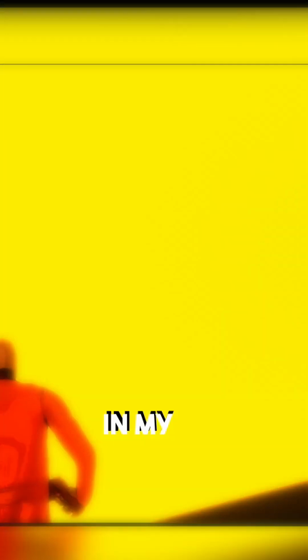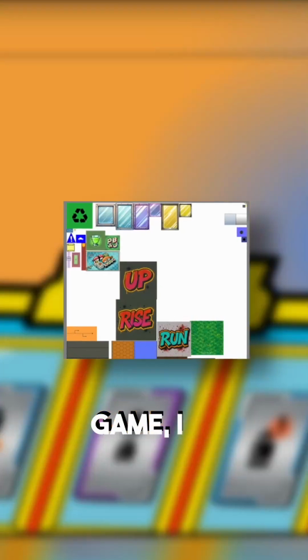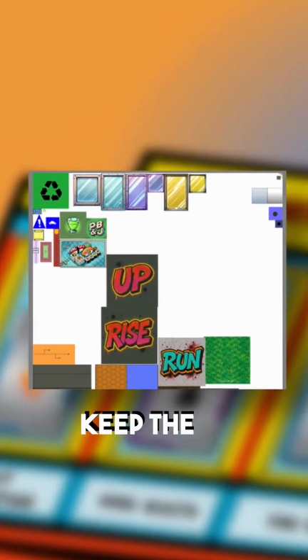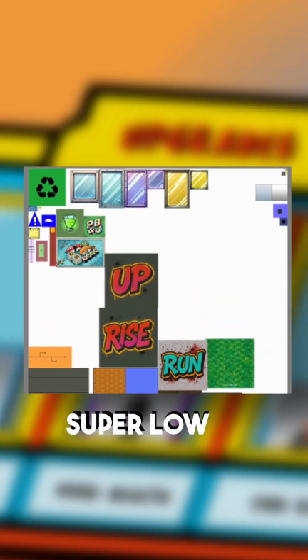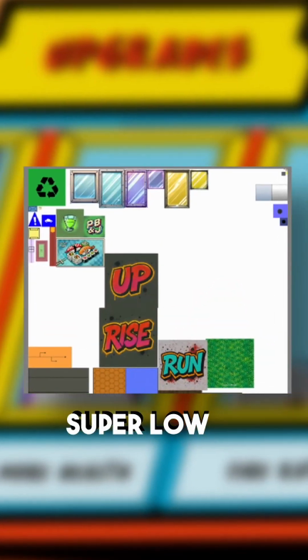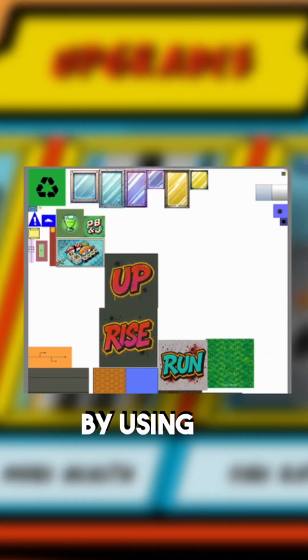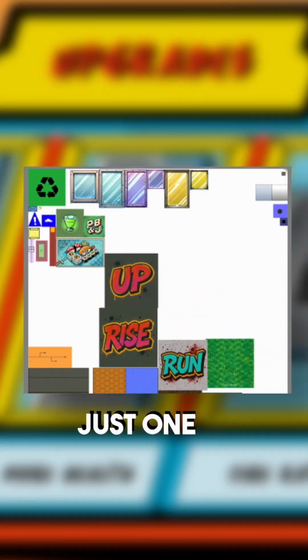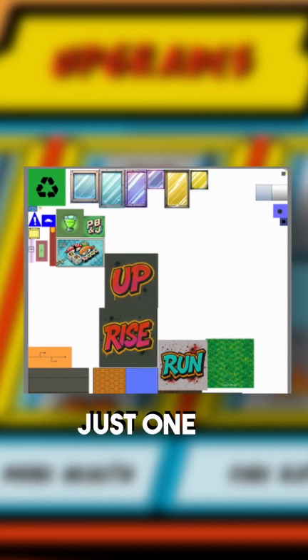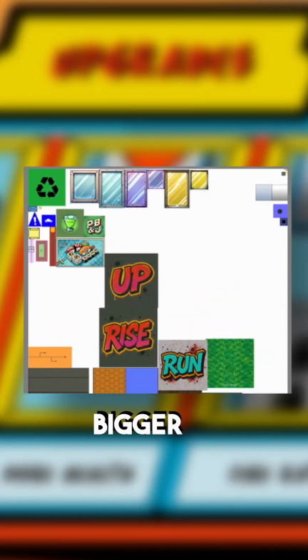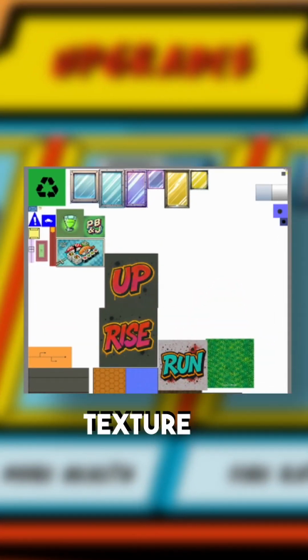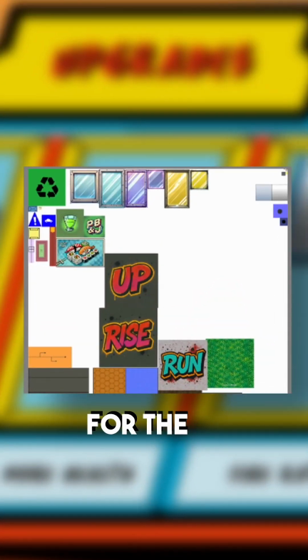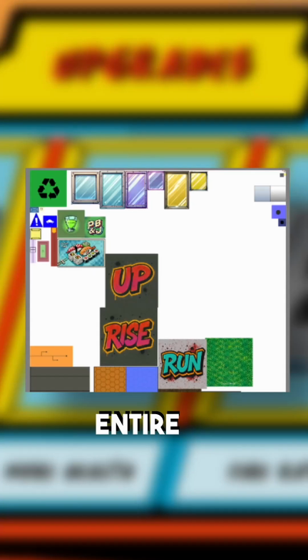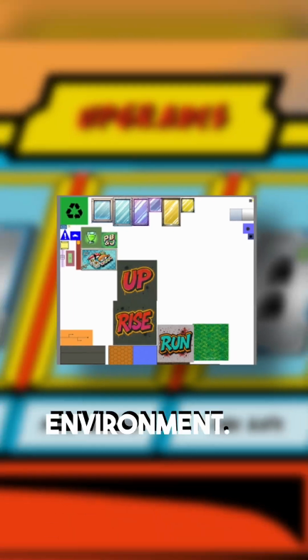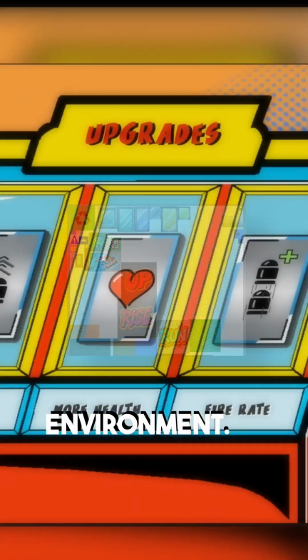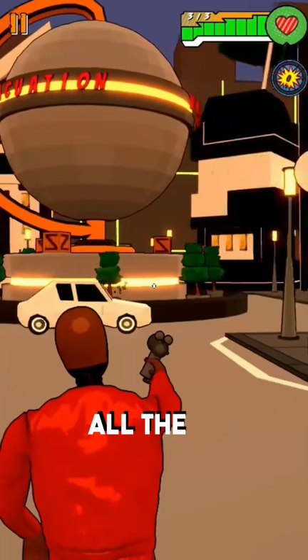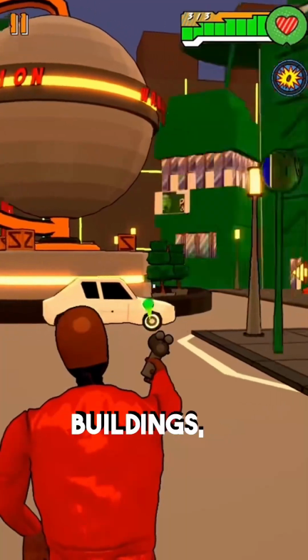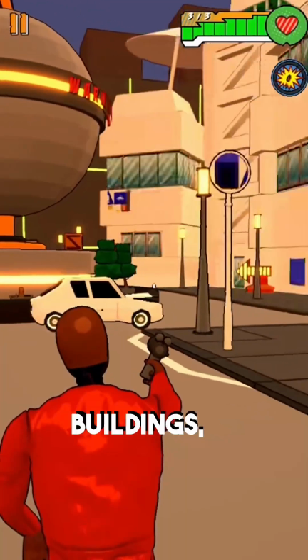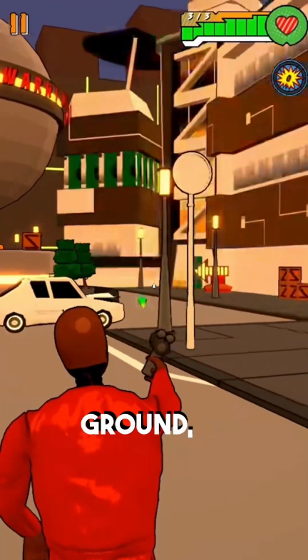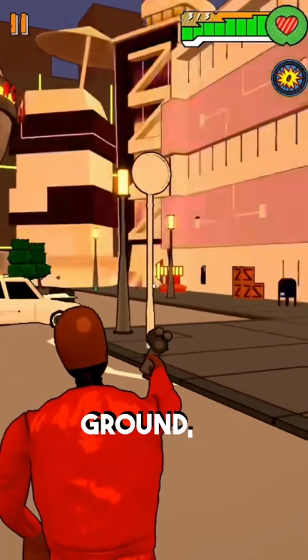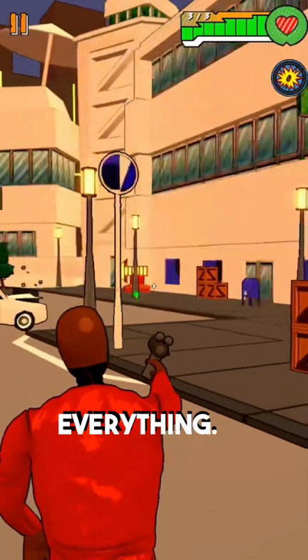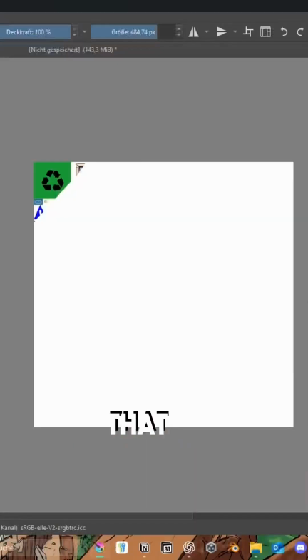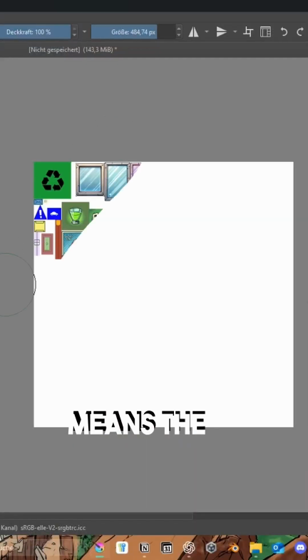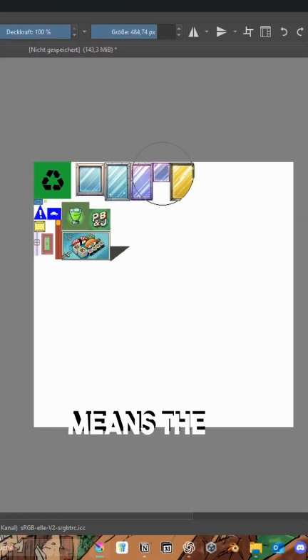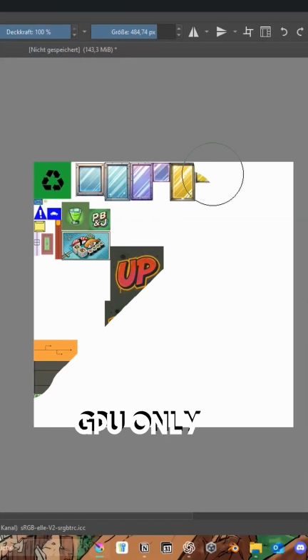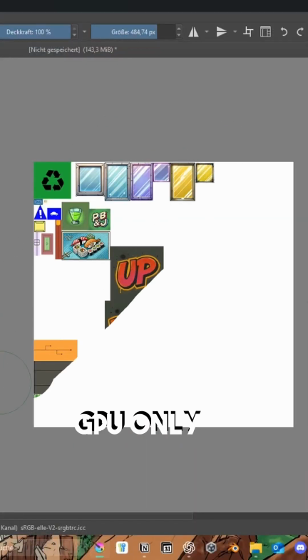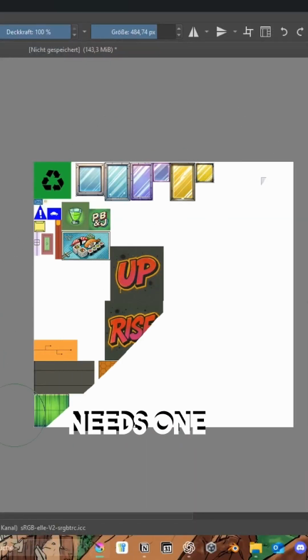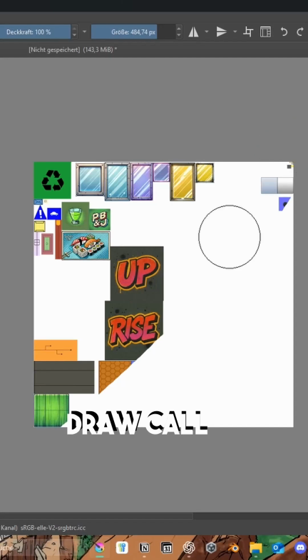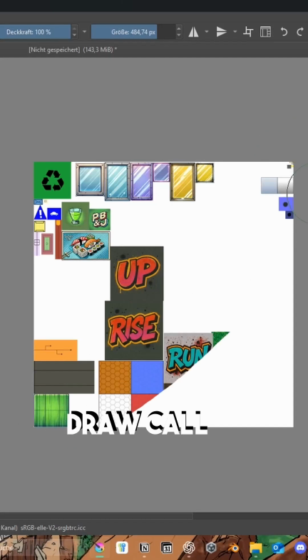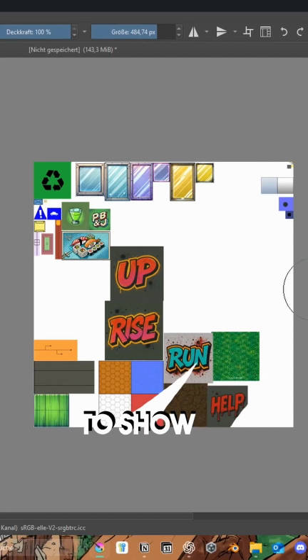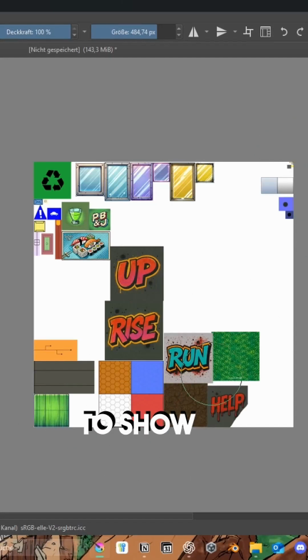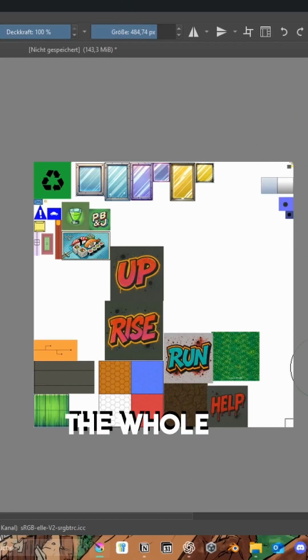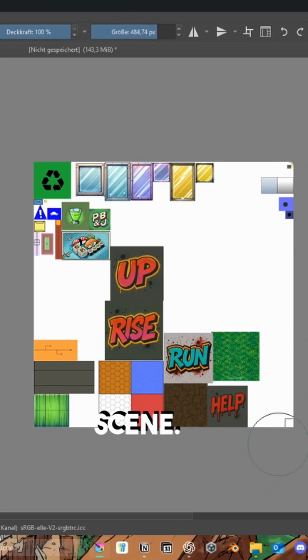In my game, I keep the draw calls super low by using just one bigger texture for the entire environment — all the buildings, the ground, everything. That means the GPU only needs one draw call to show the whole scene.